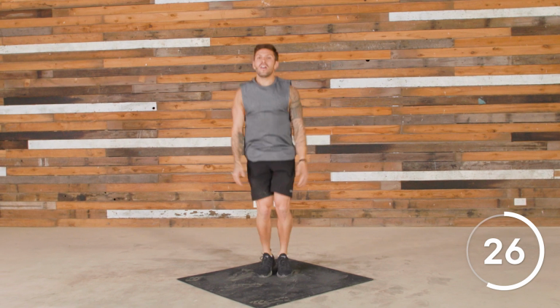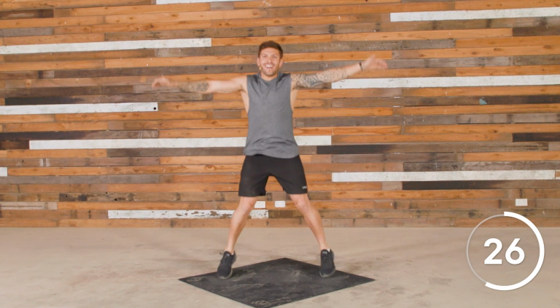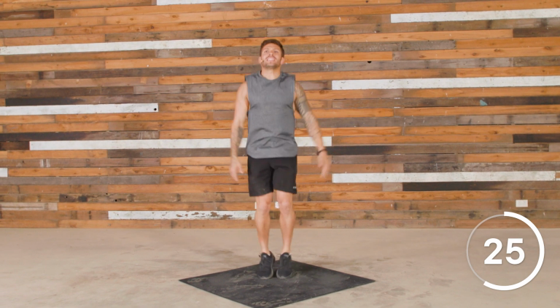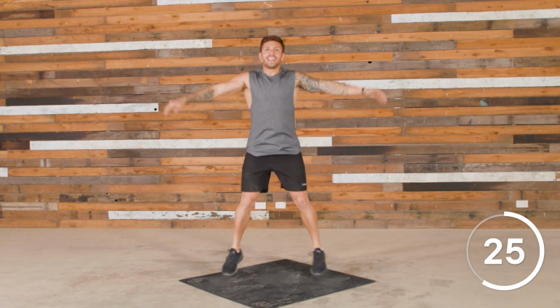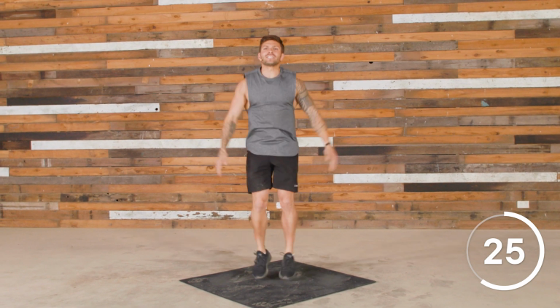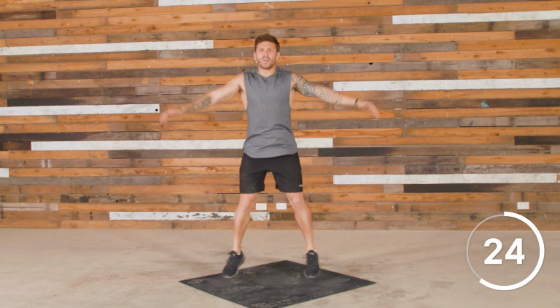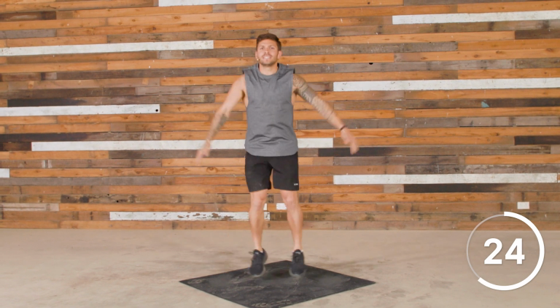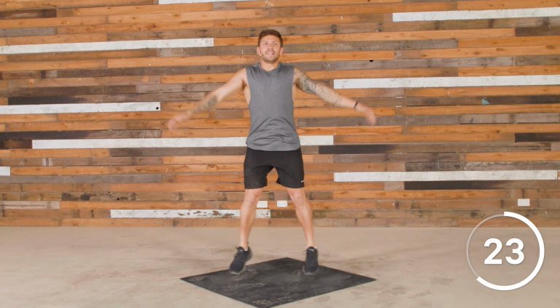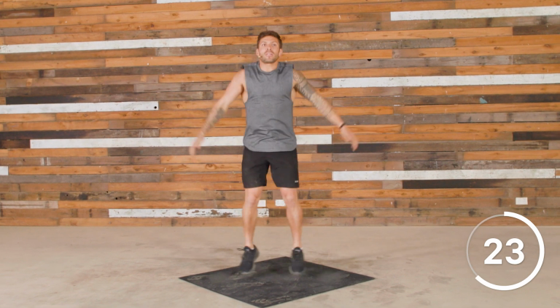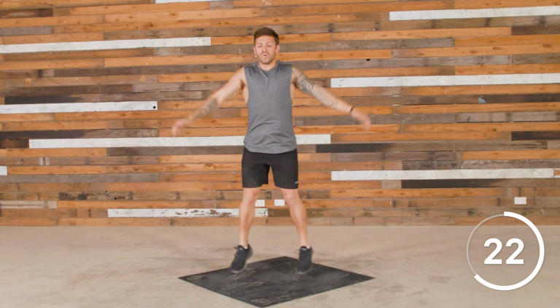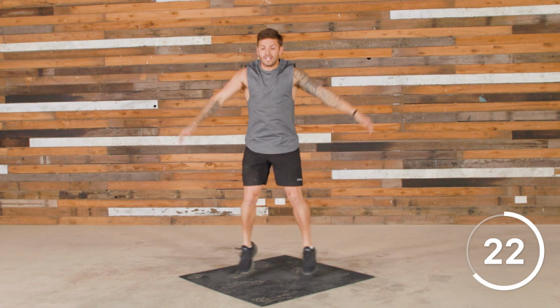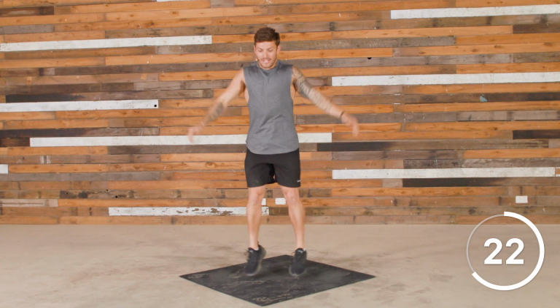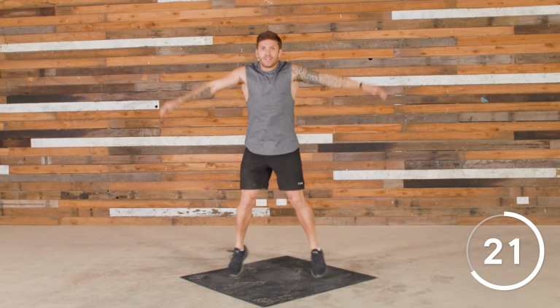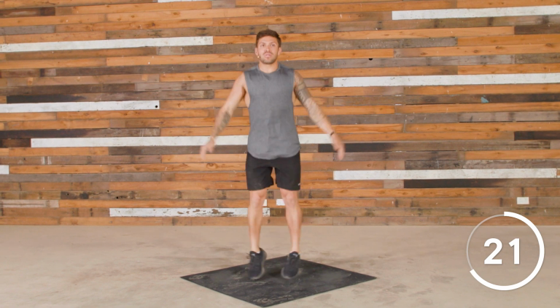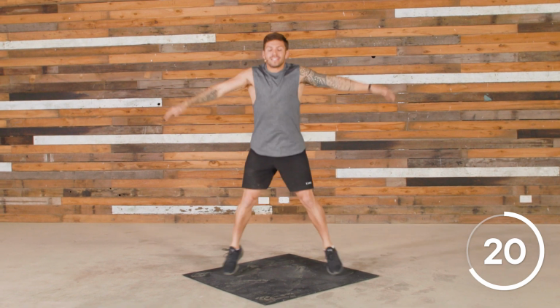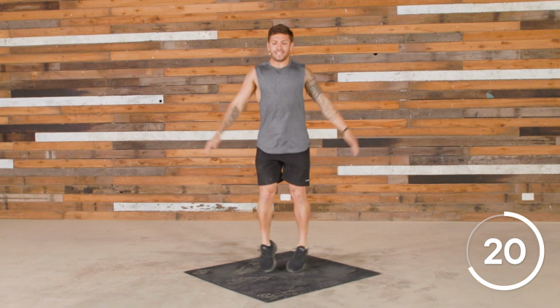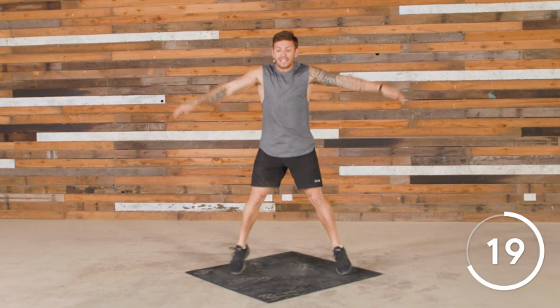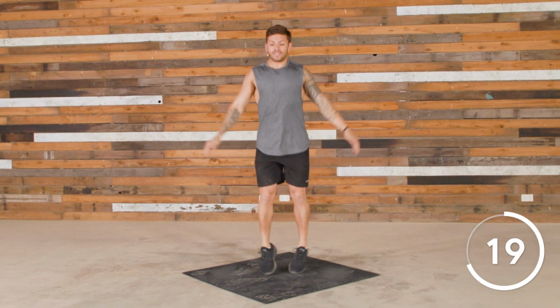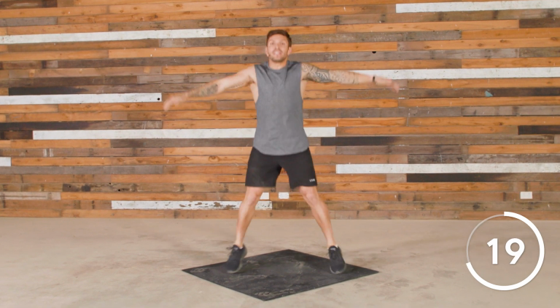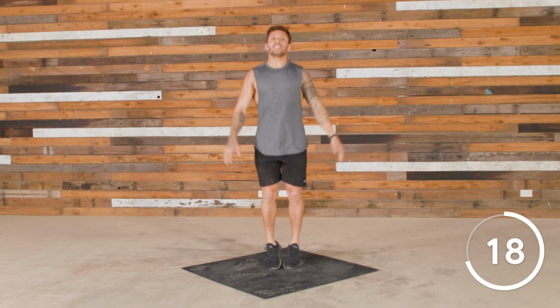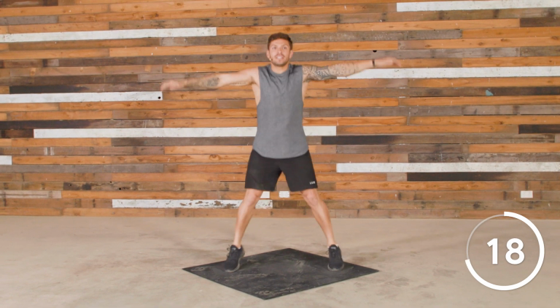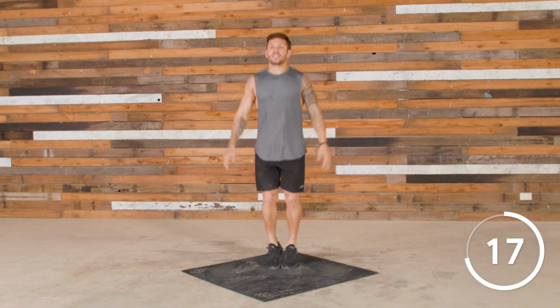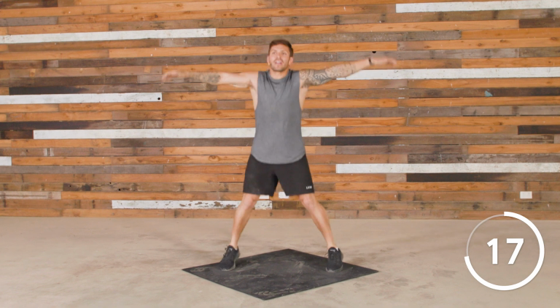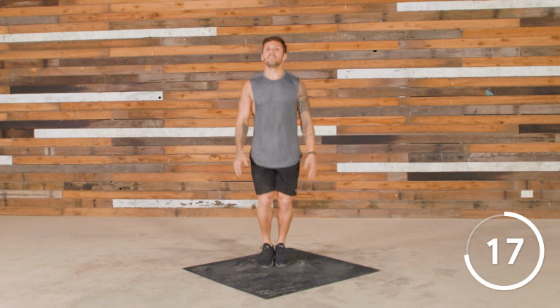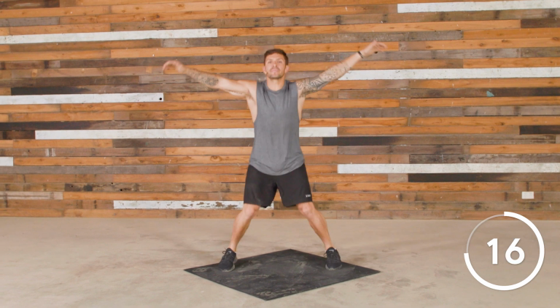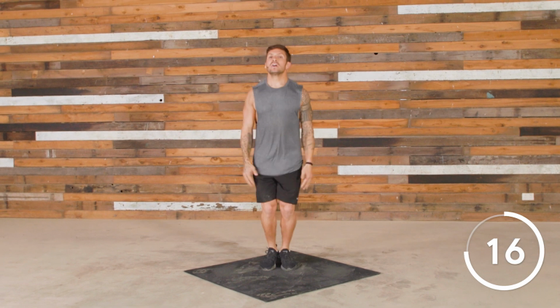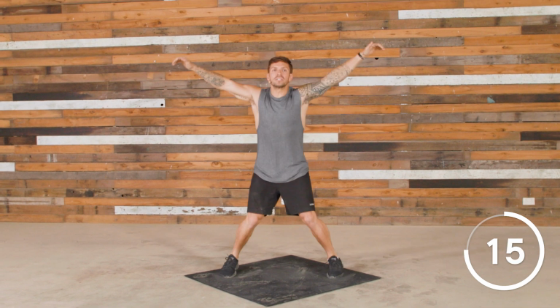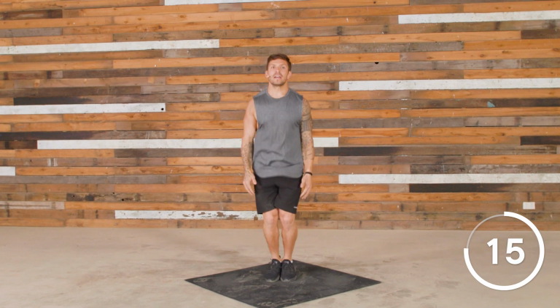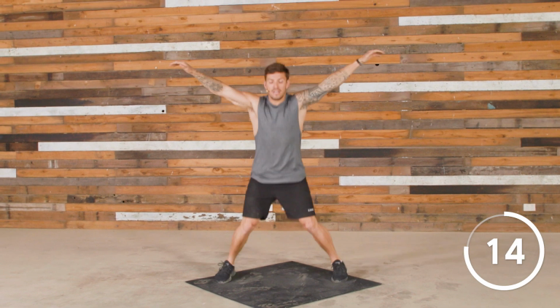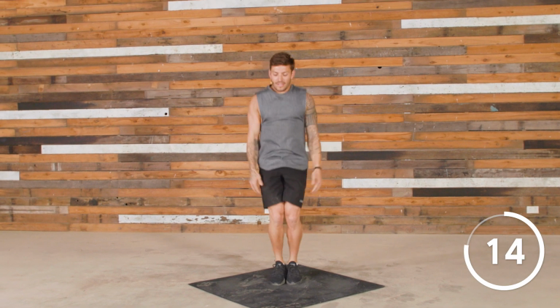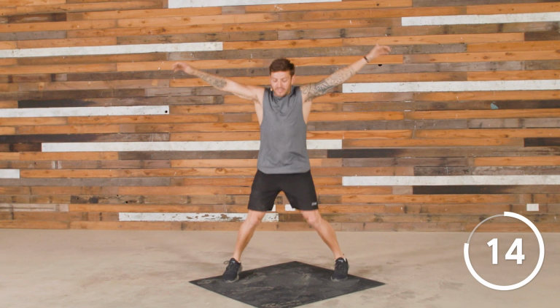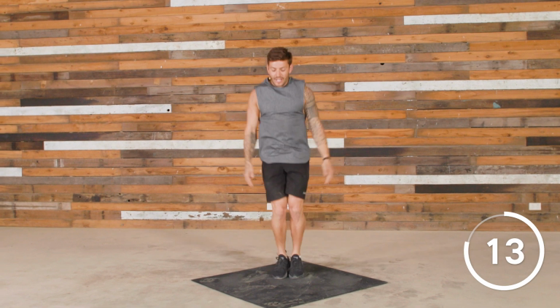My calves, they're getting sore. Speed — in, out, in, out. Twenty to go. Come on. Almost there. Last fifteen seconds.